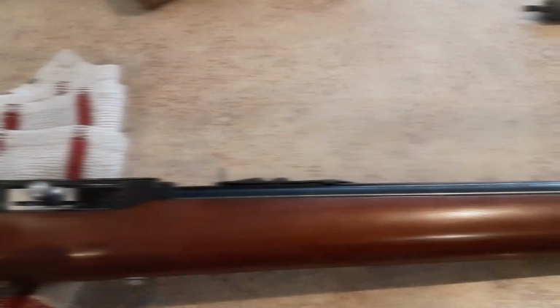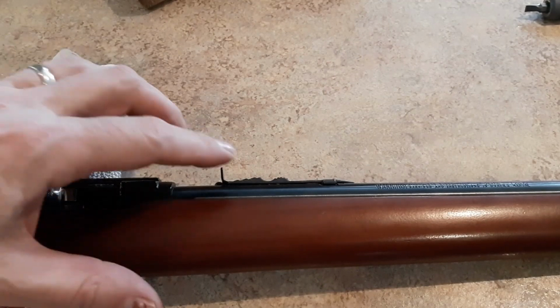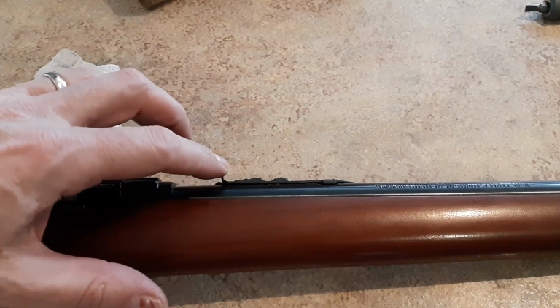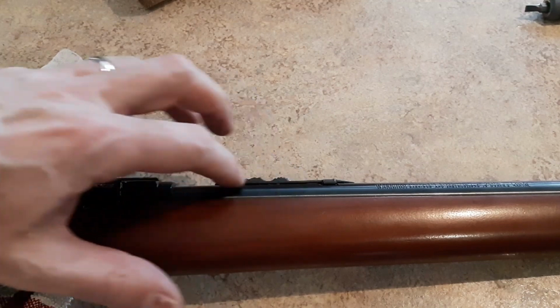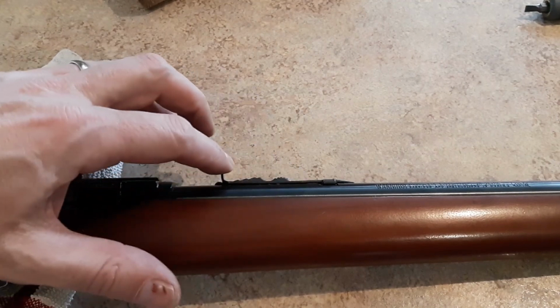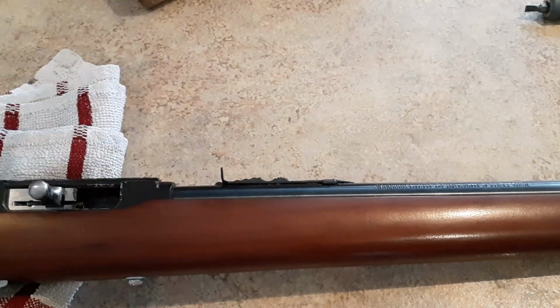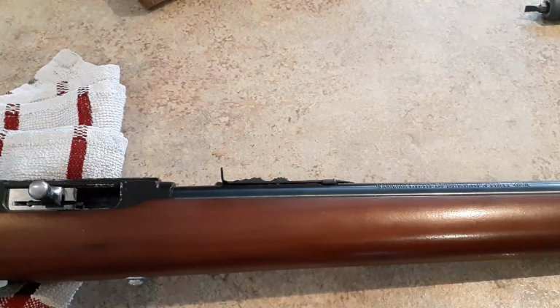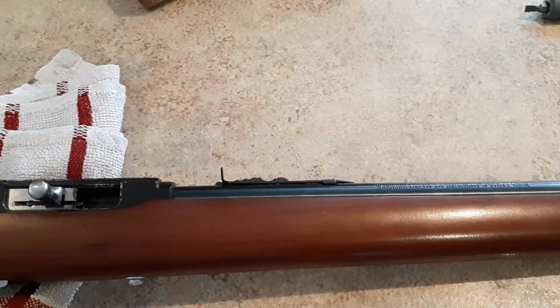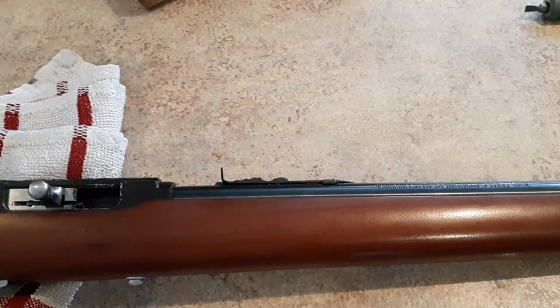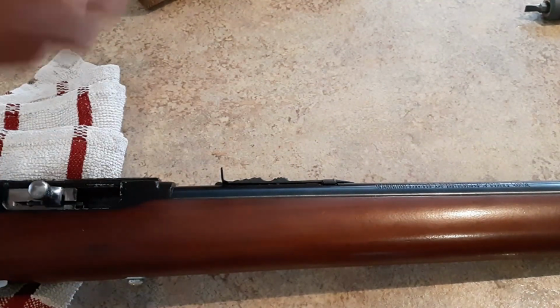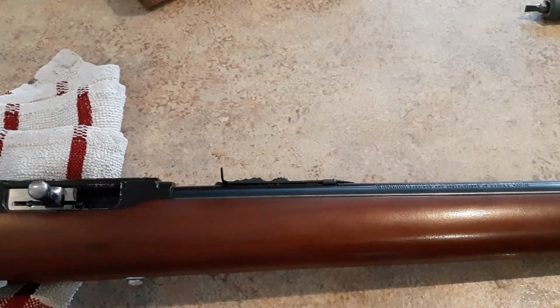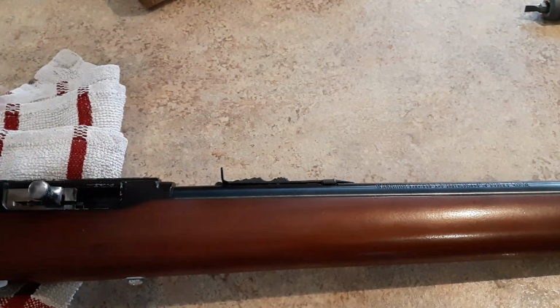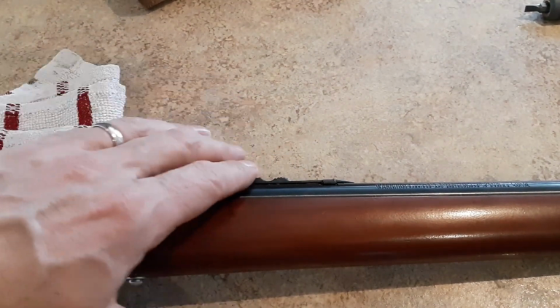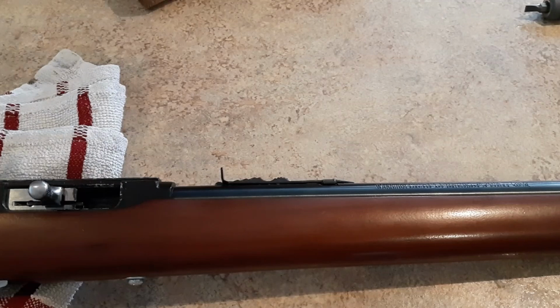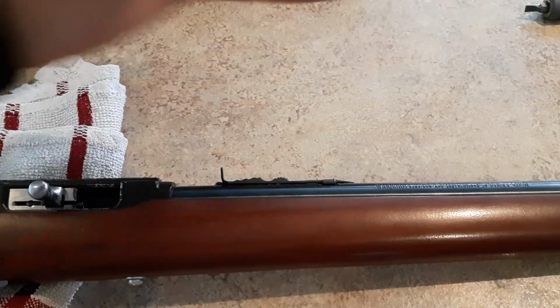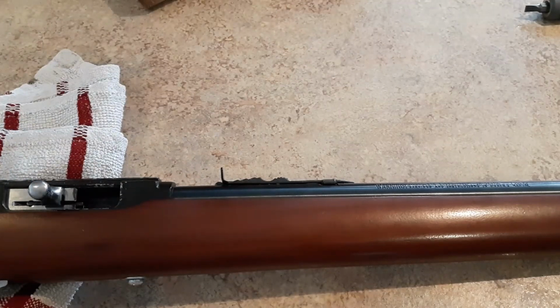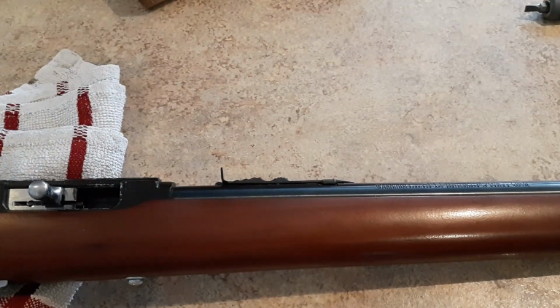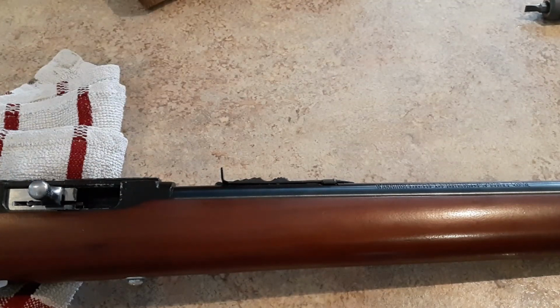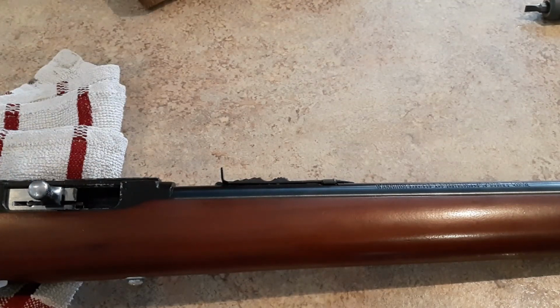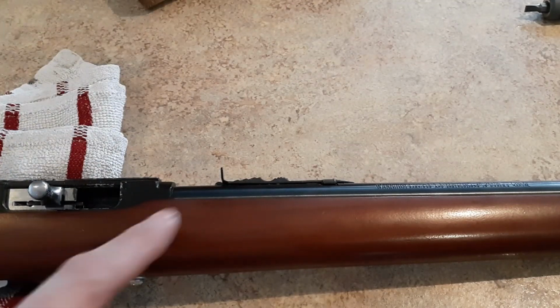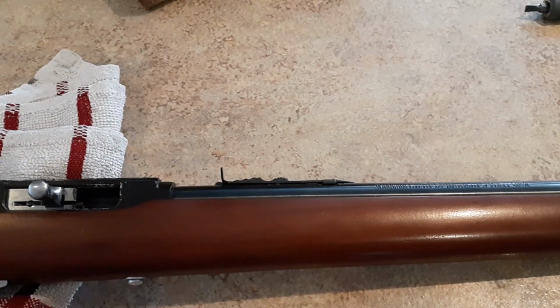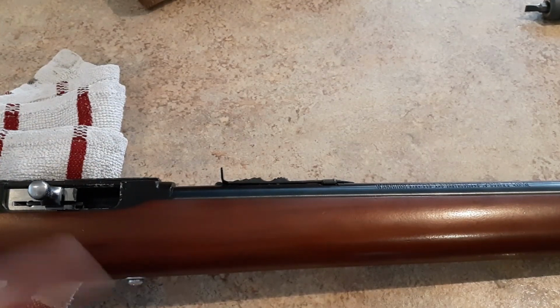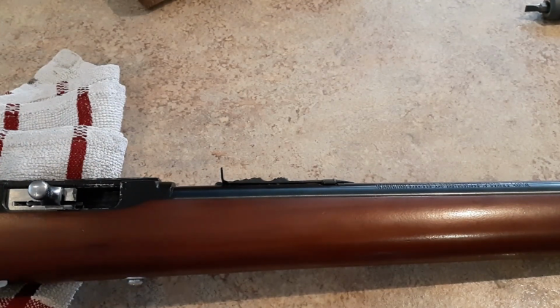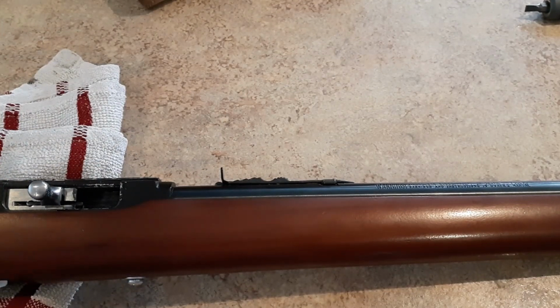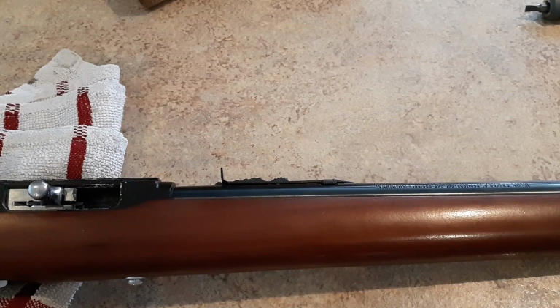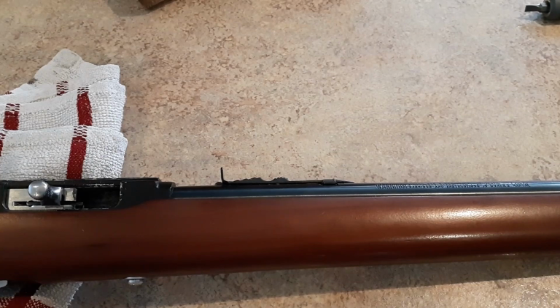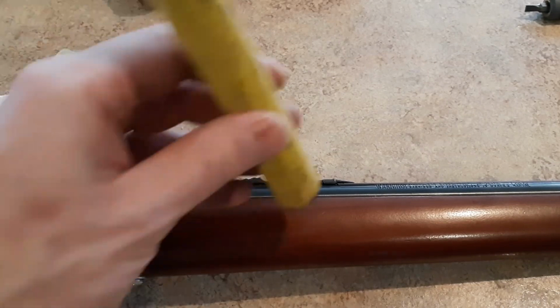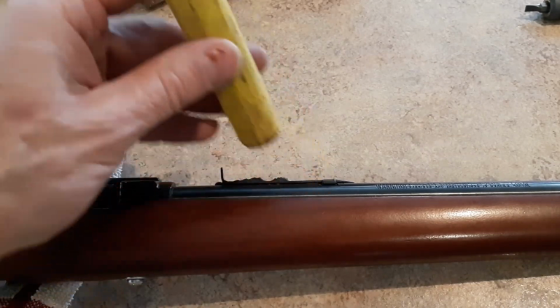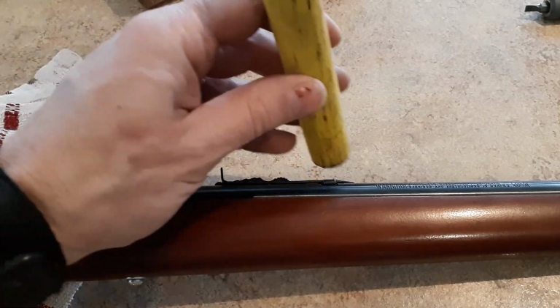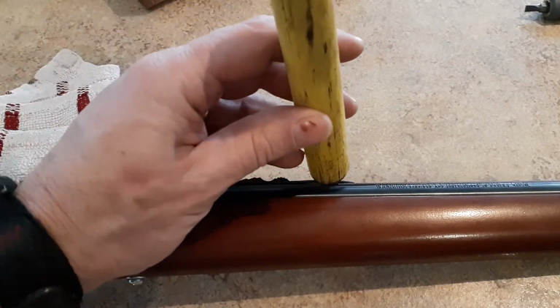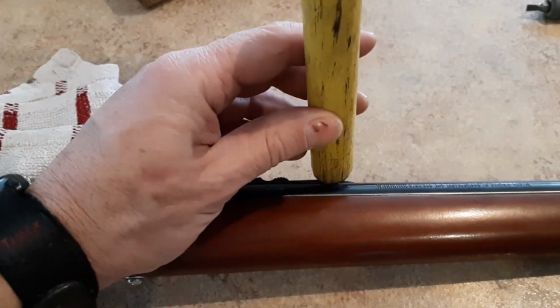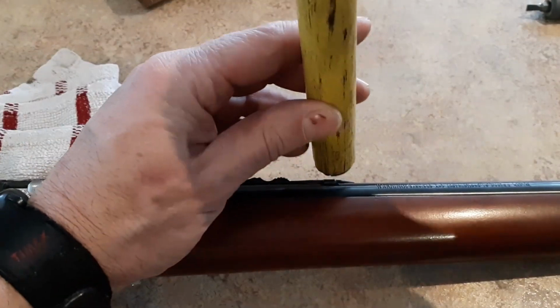Last thing I'm going to do is remove this rear open sight. The peep or aperture sight does work with that being left in place — I just took a look through and you can clearly see all the way through. I'm just going to take that off because I think it's going to provide a little bit of a cleaner look. Using a bit of a block of wood, you can just tap that out.